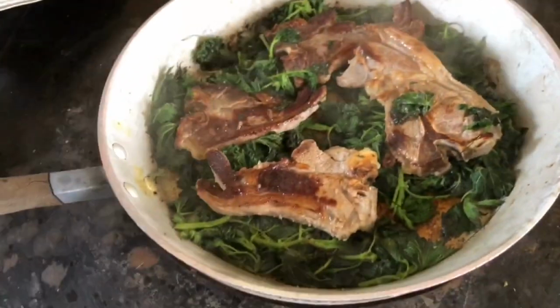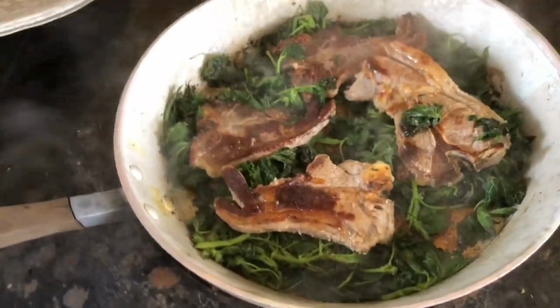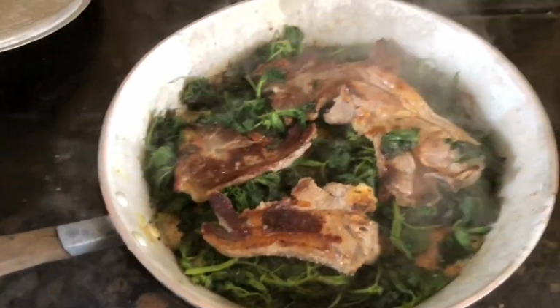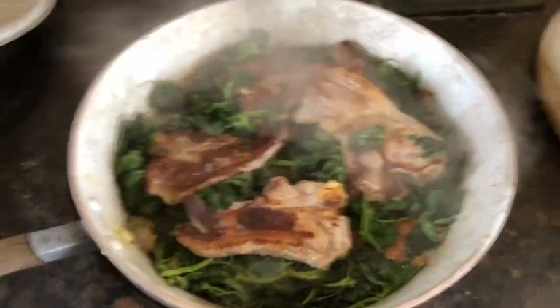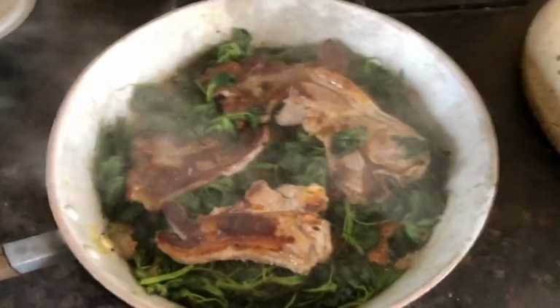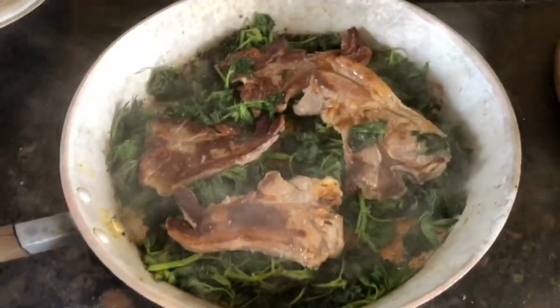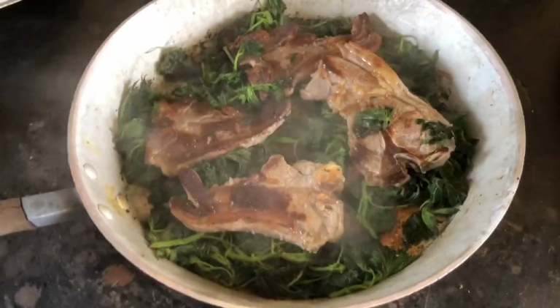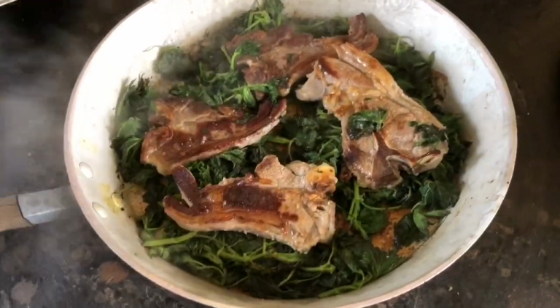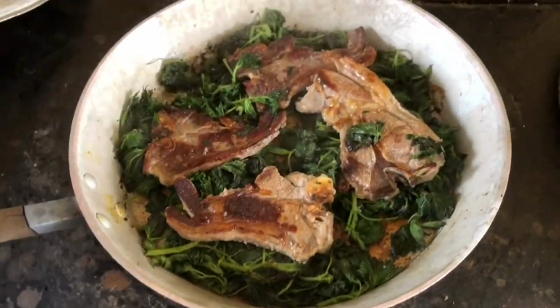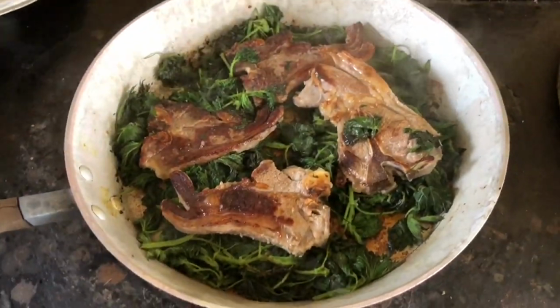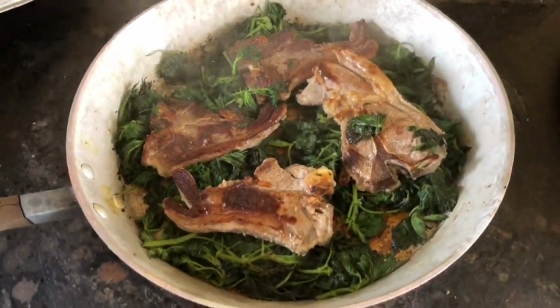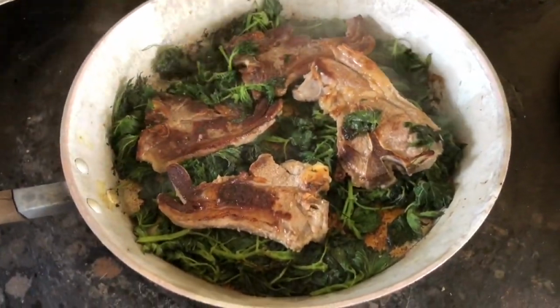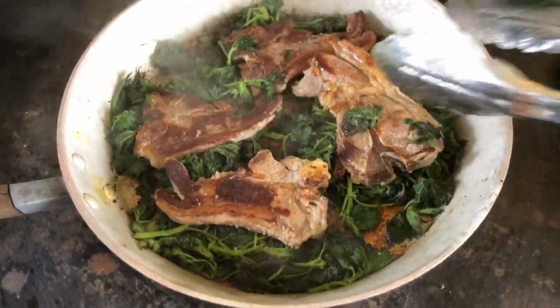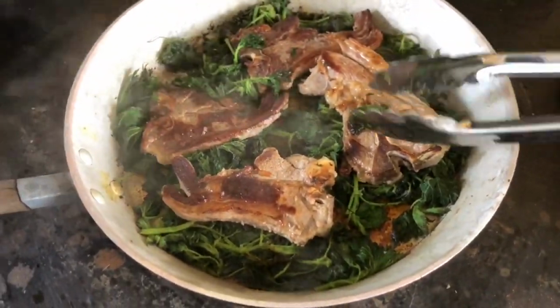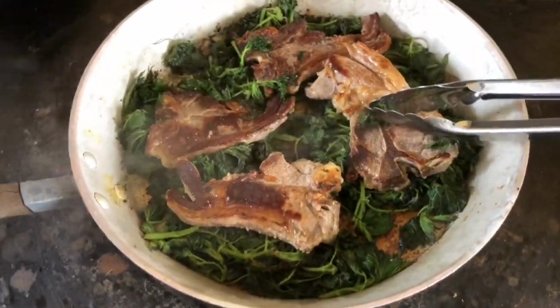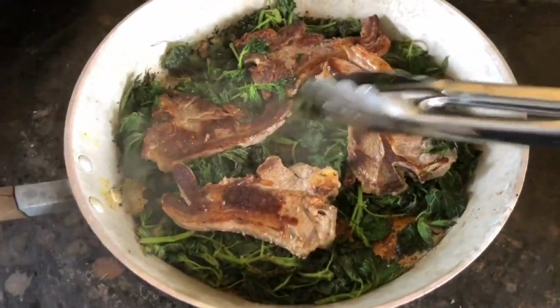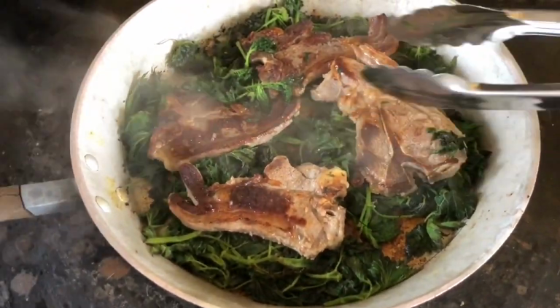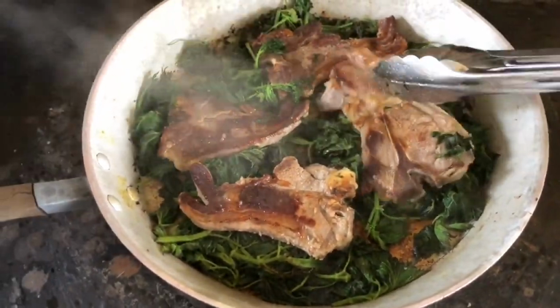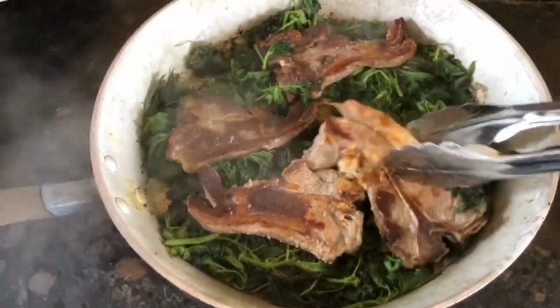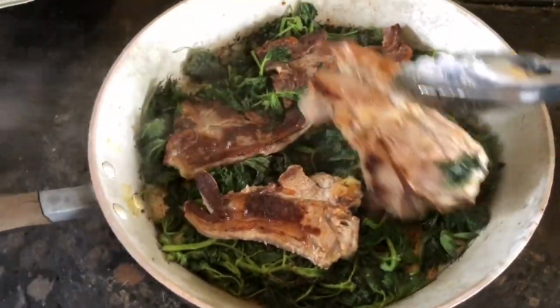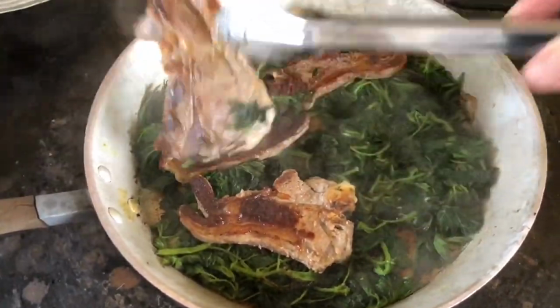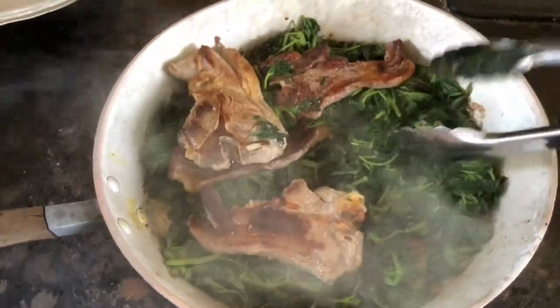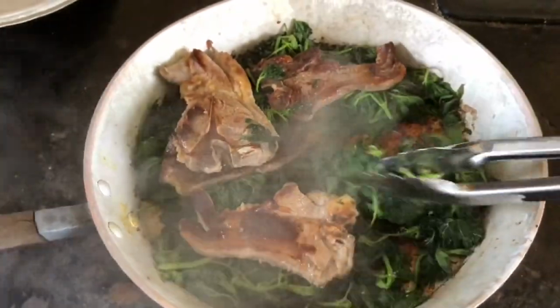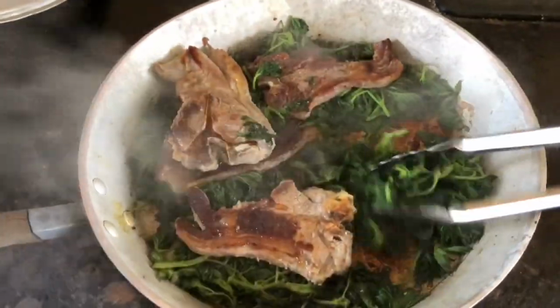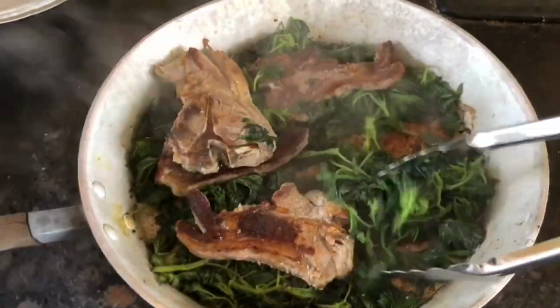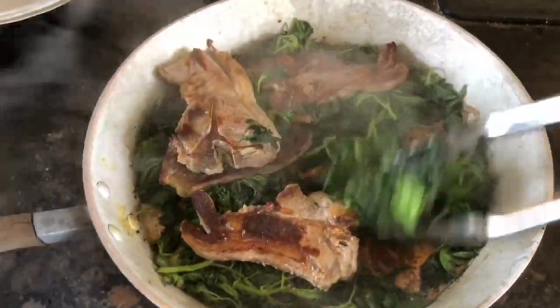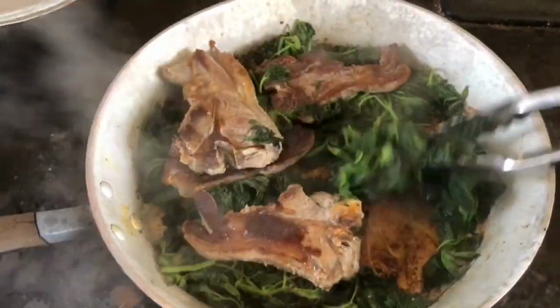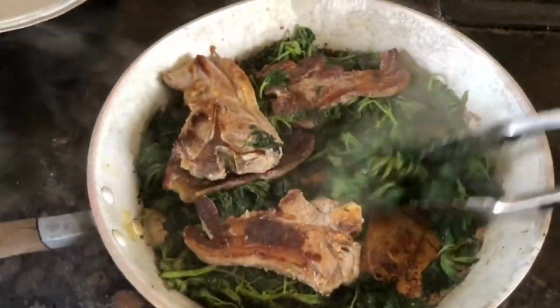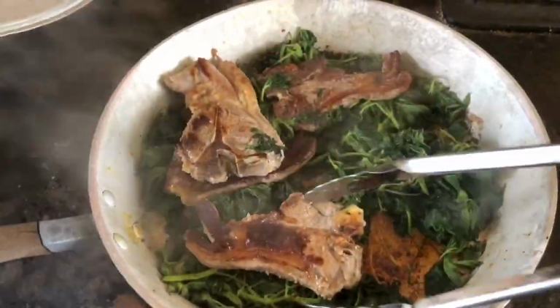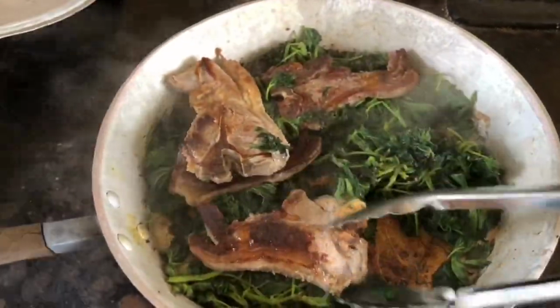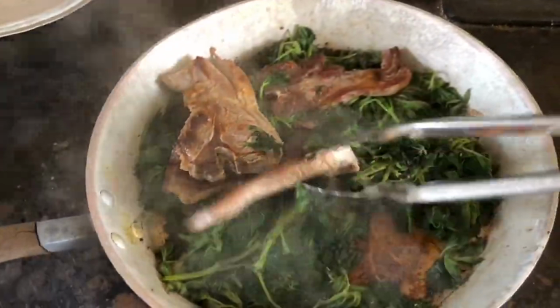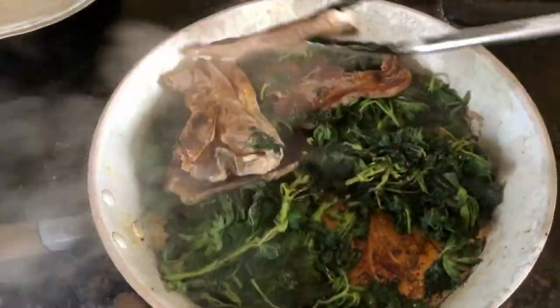So this is really looking delicious now. You can see the nettles are soaking up the butter at the bottom.